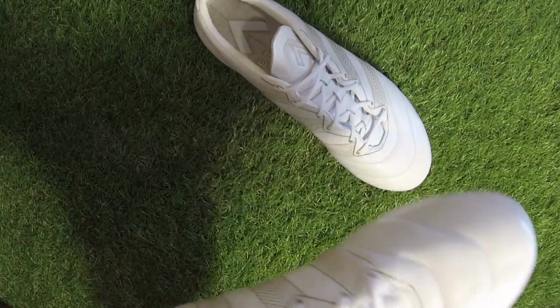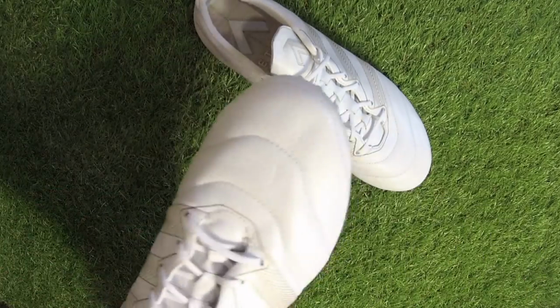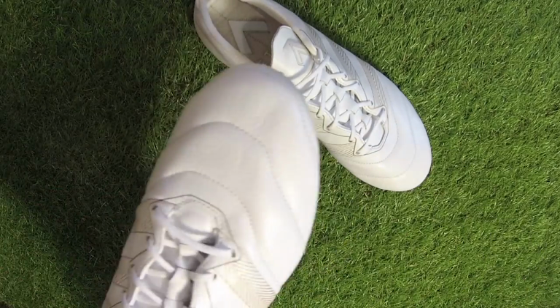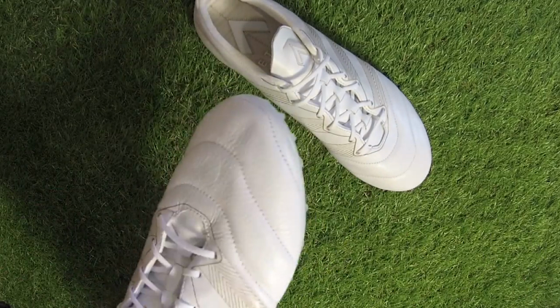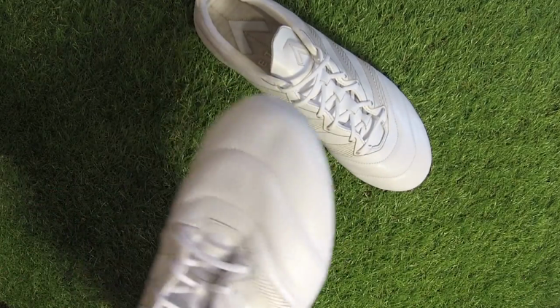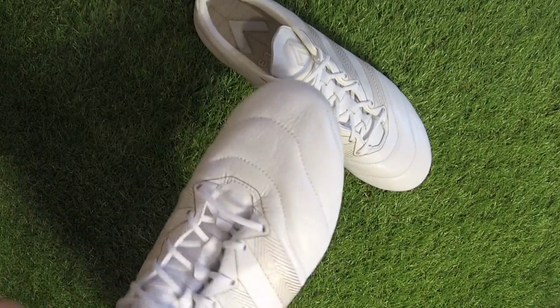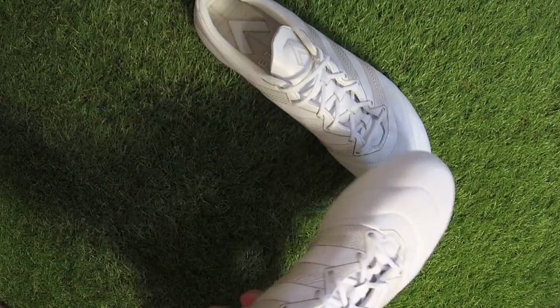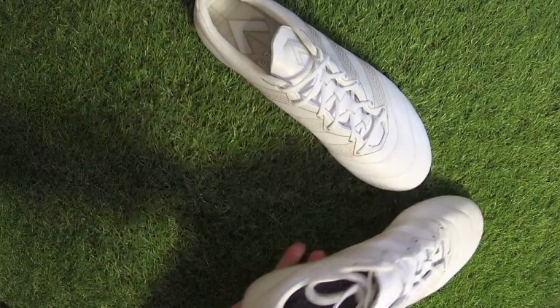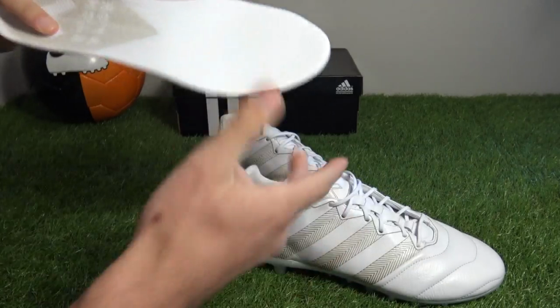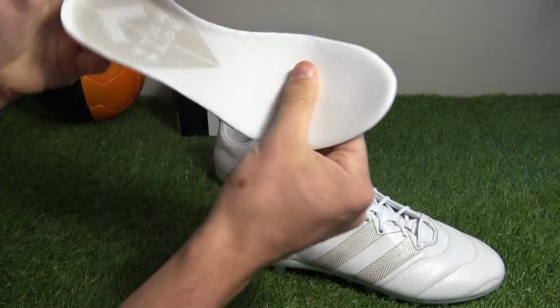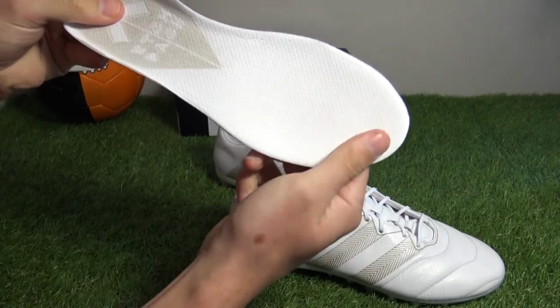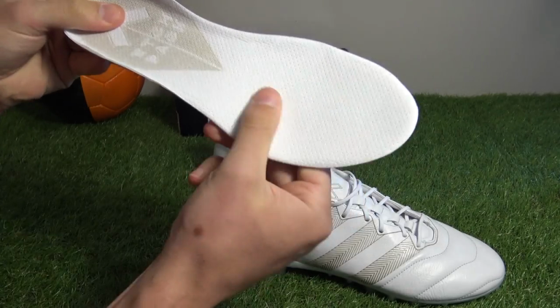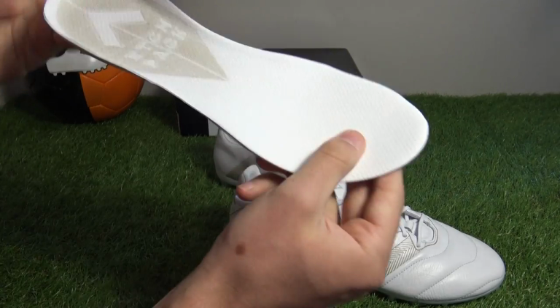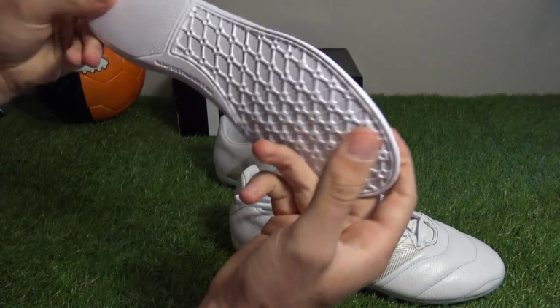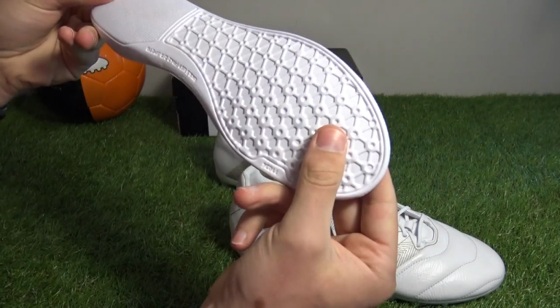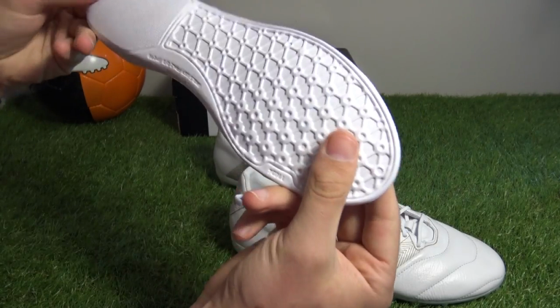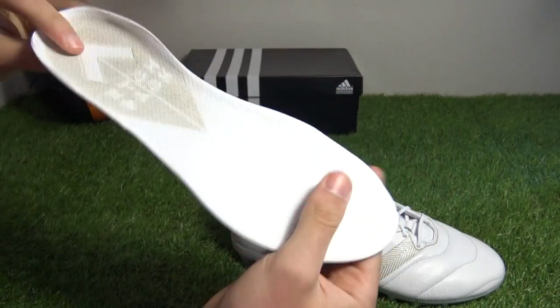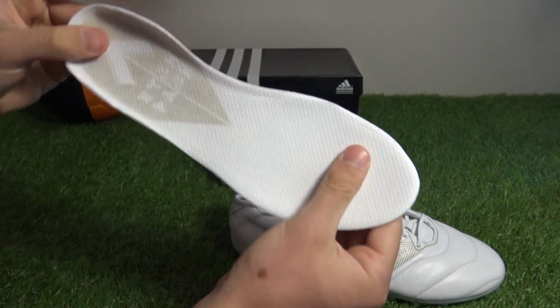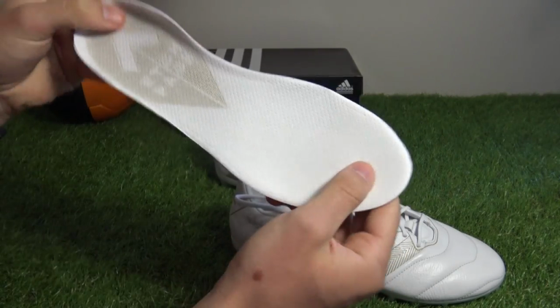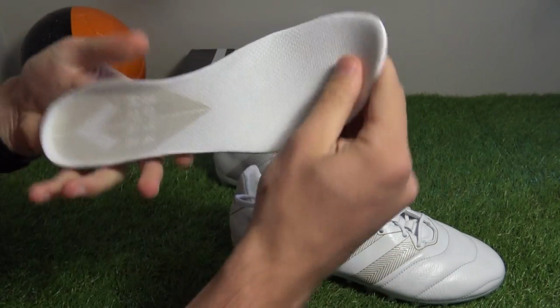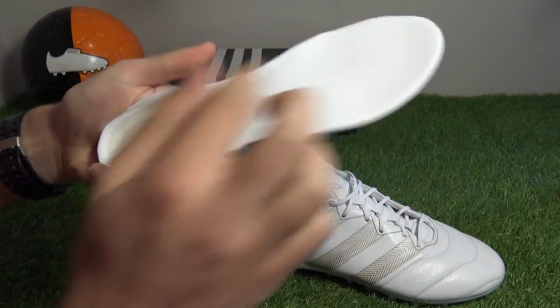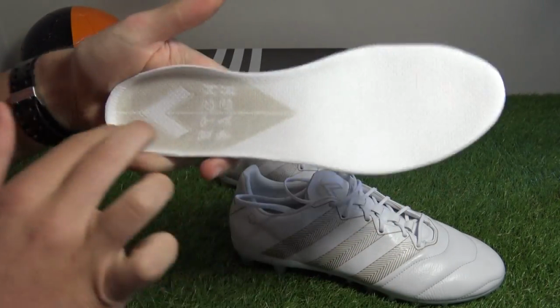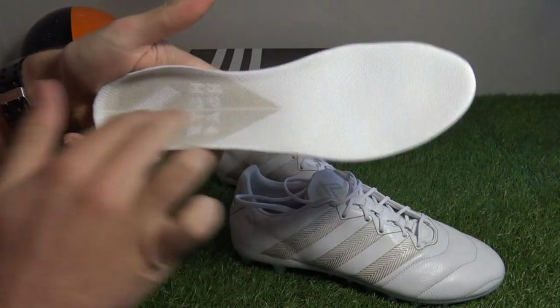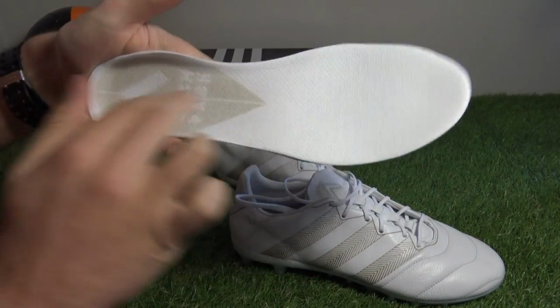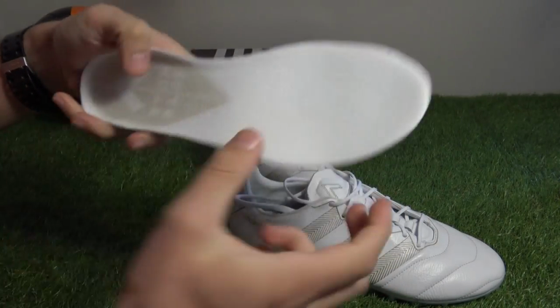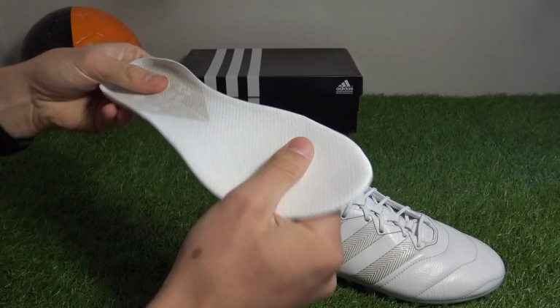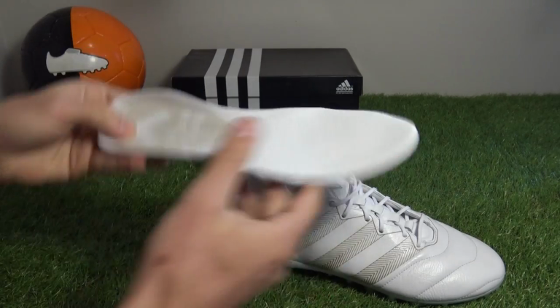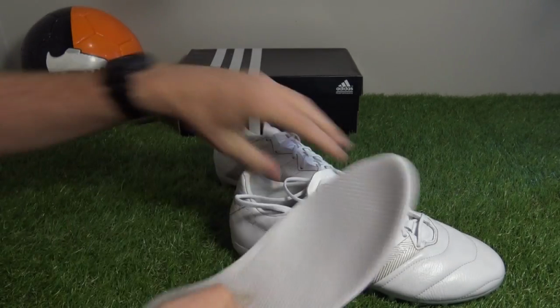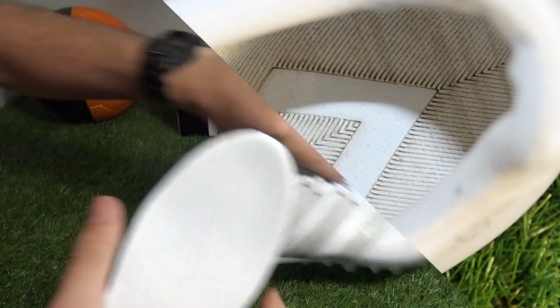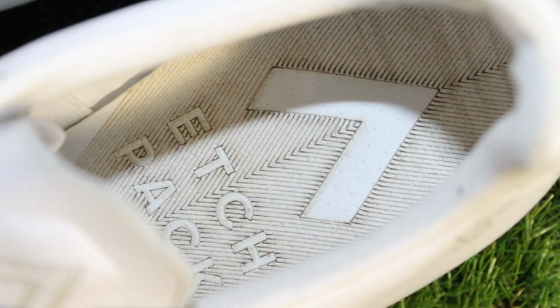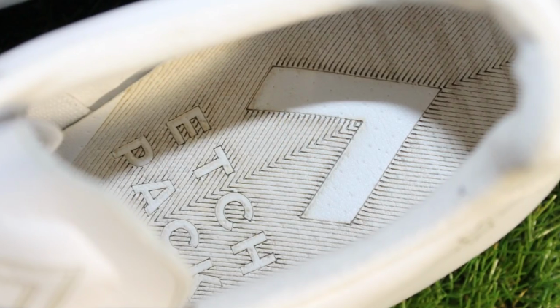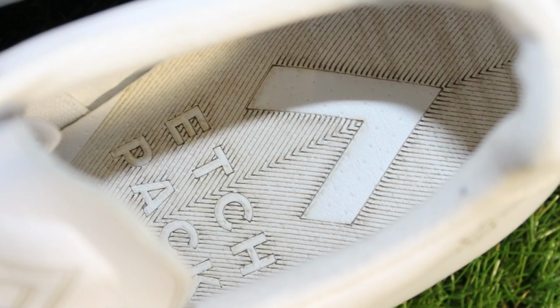Pulling out the sock liner for a look — it's a pretty classy sock liner, white with an edge pad on the heel. Pretty standard in terms of sock liners.